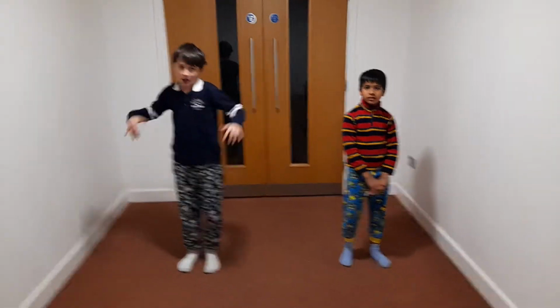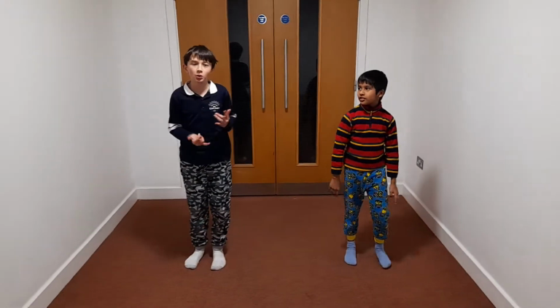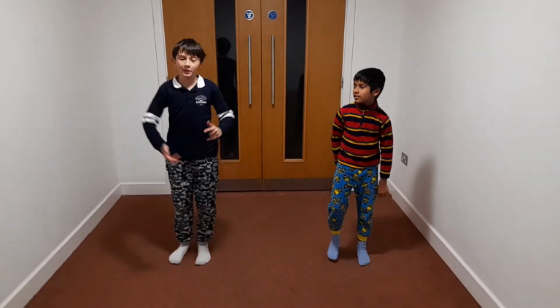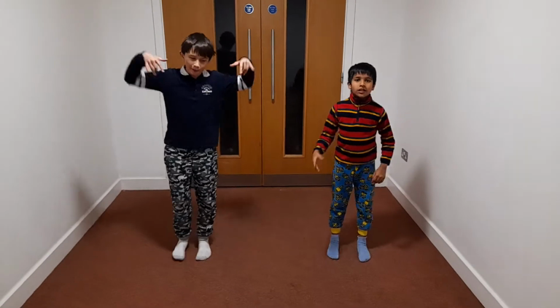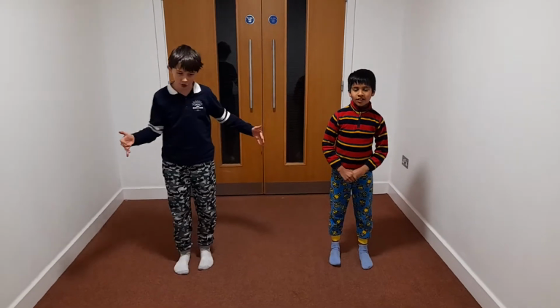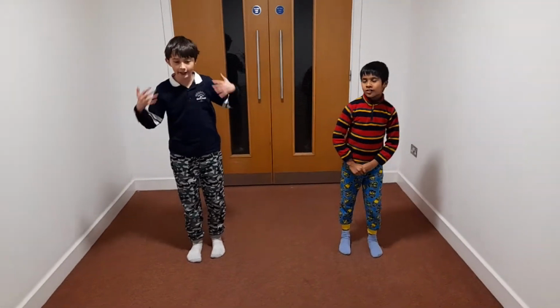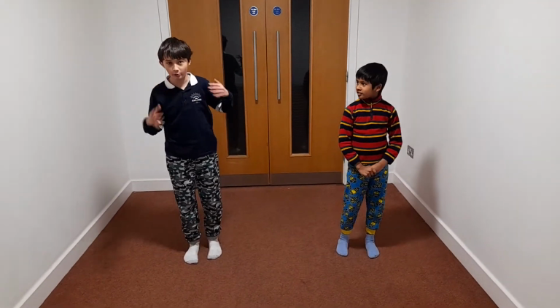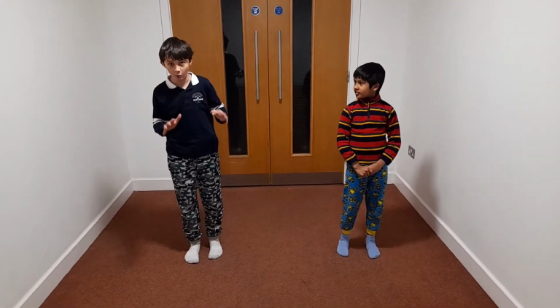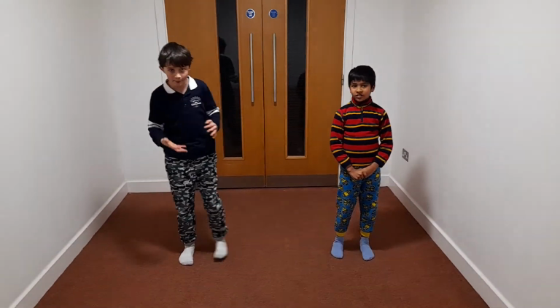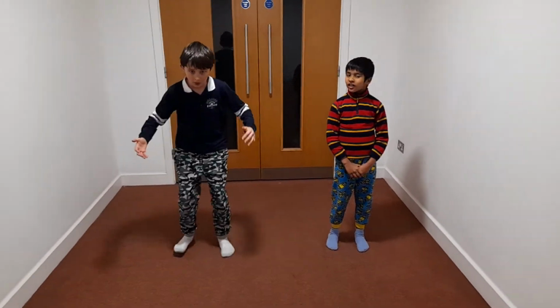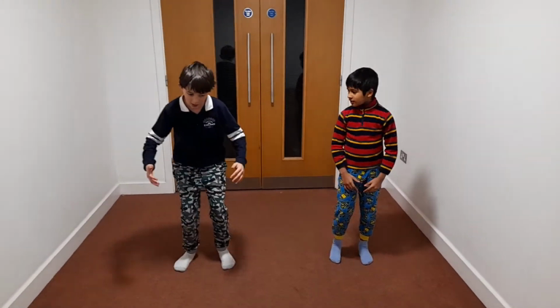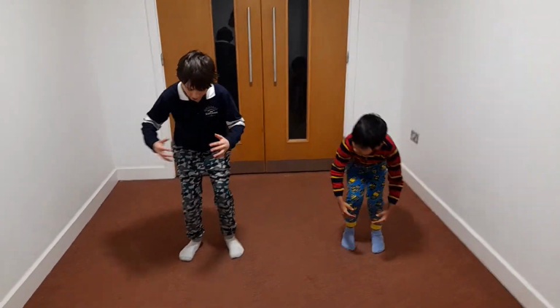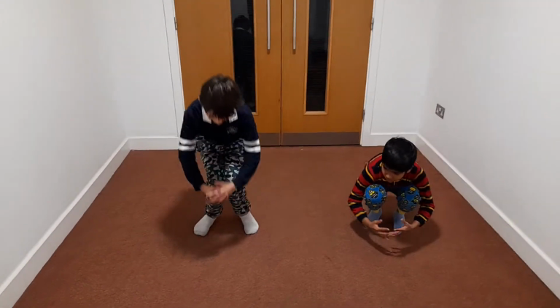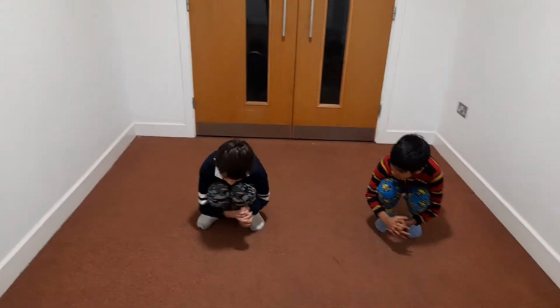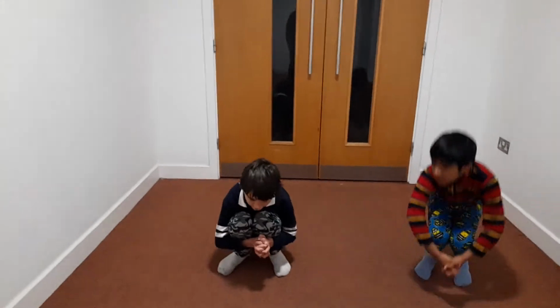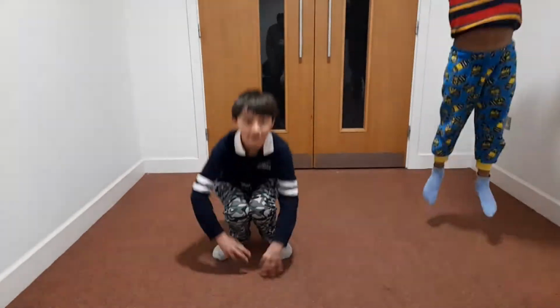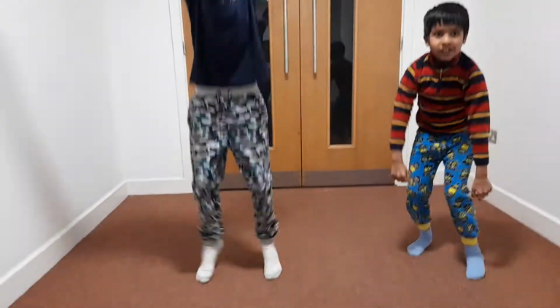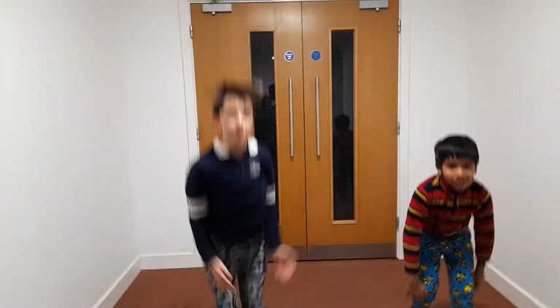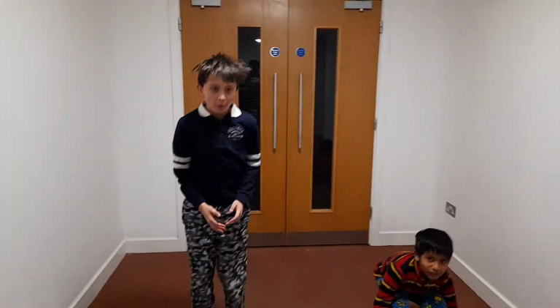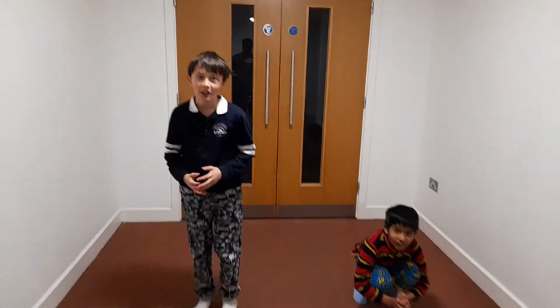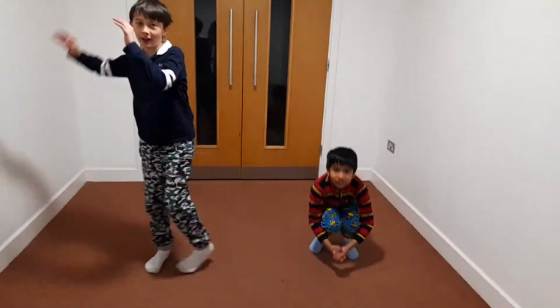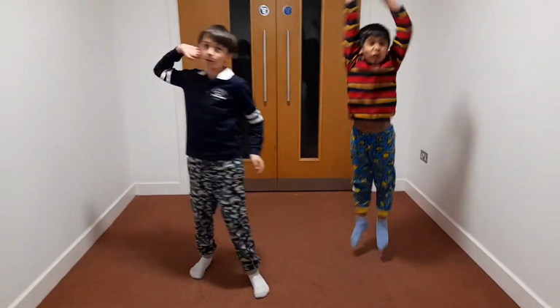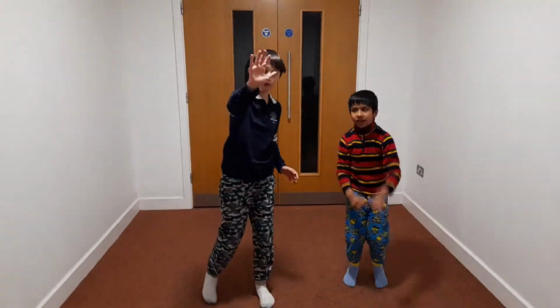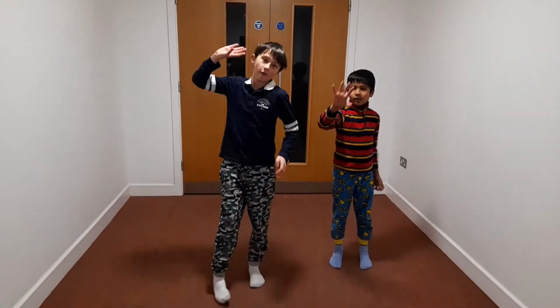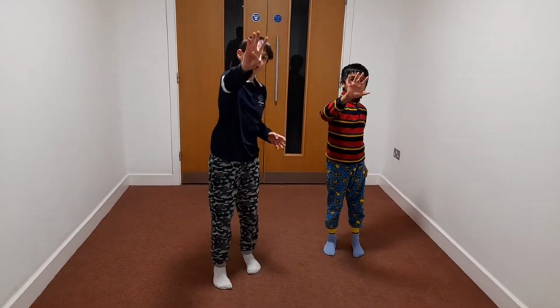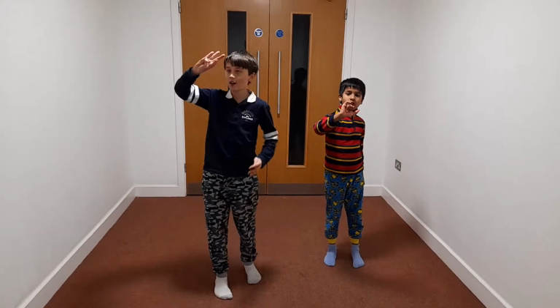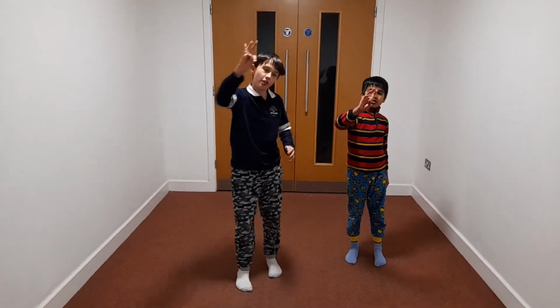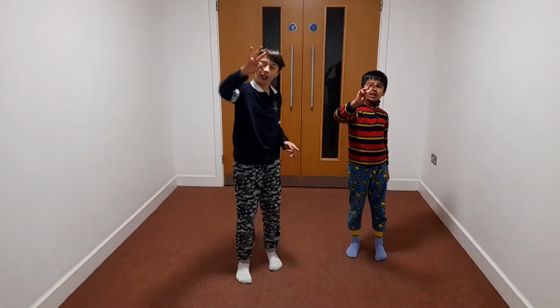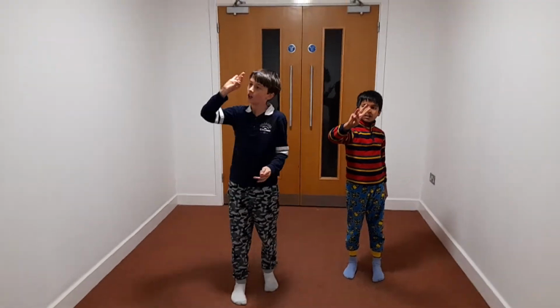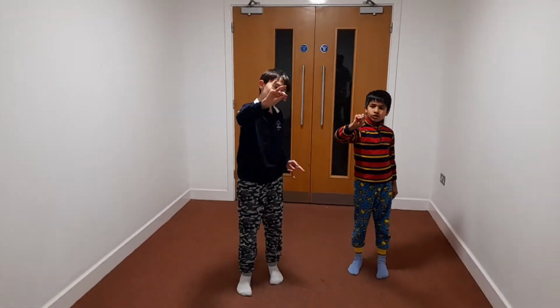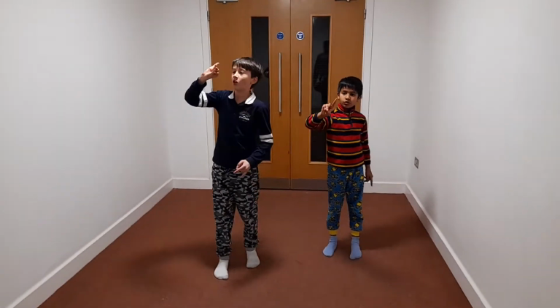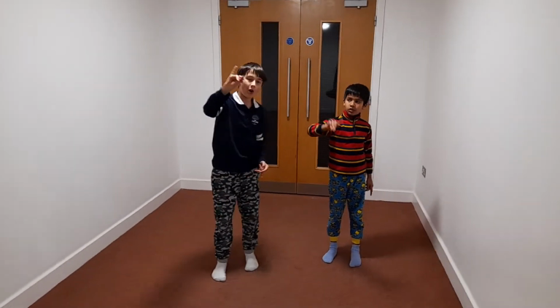Hey guys, so we're going to be doing the Pikachu. I can just explain it one time. So this is what I mean — we're going to get into a ball like this and we're exploding. And we can do this. Okay, in five, four, three, two, one.